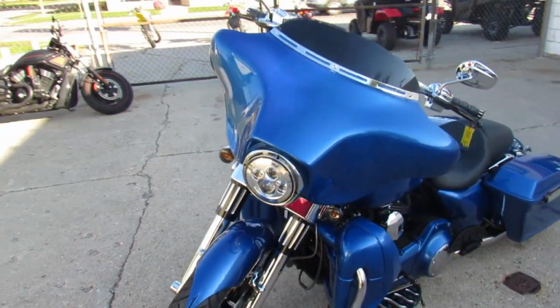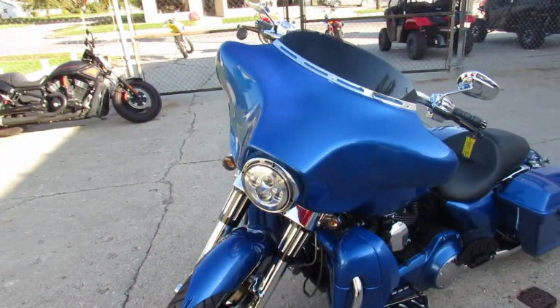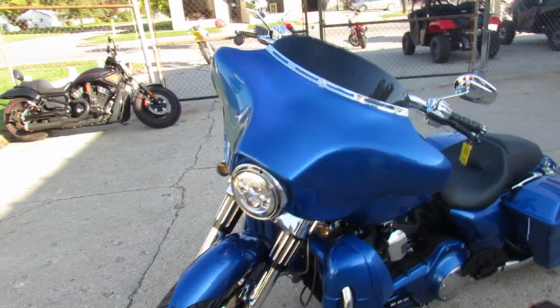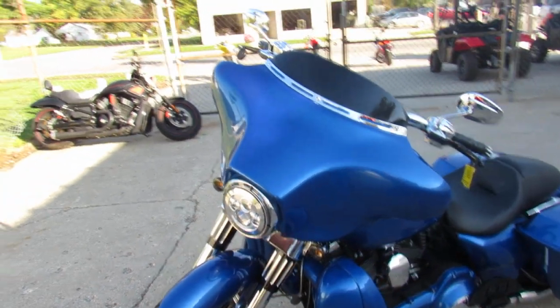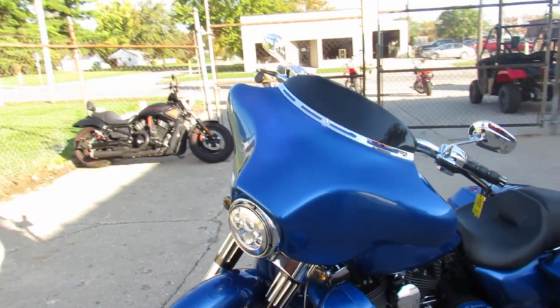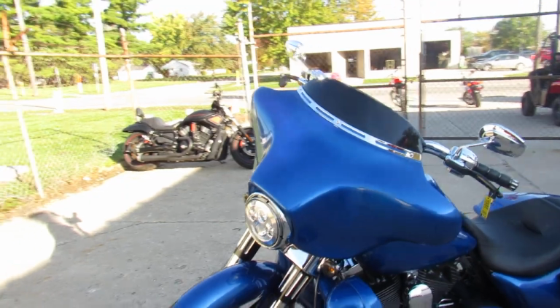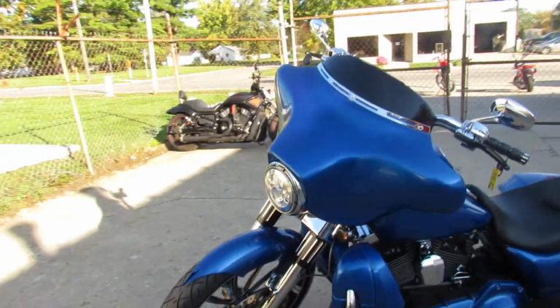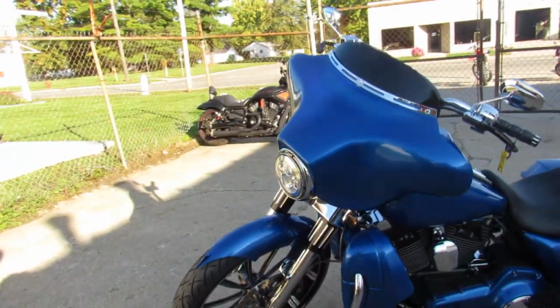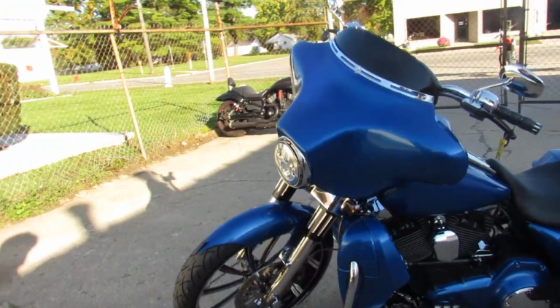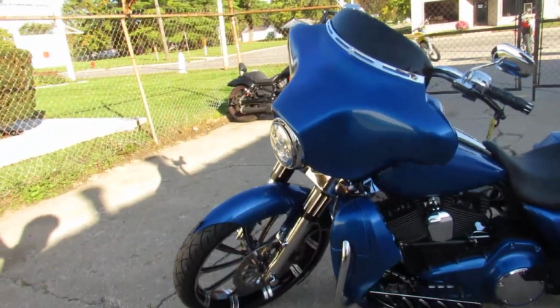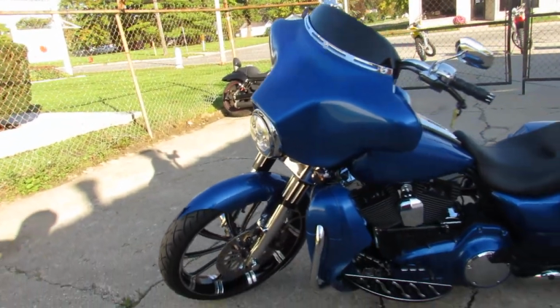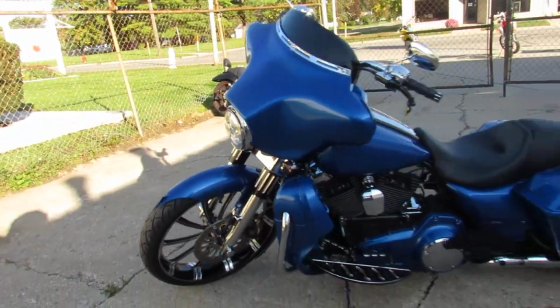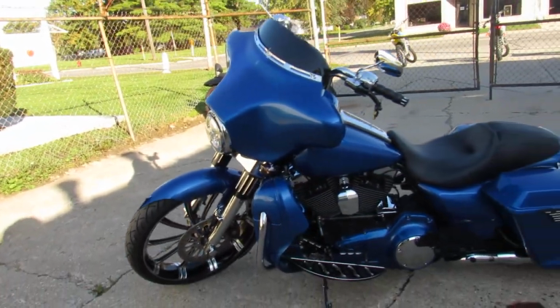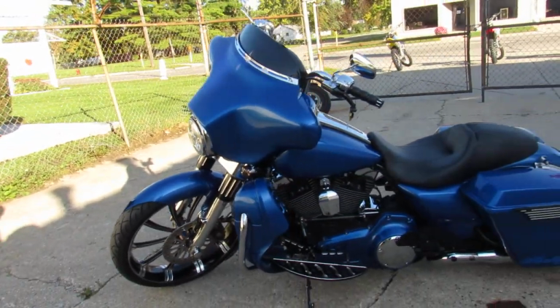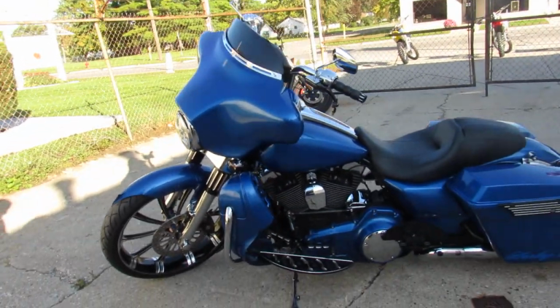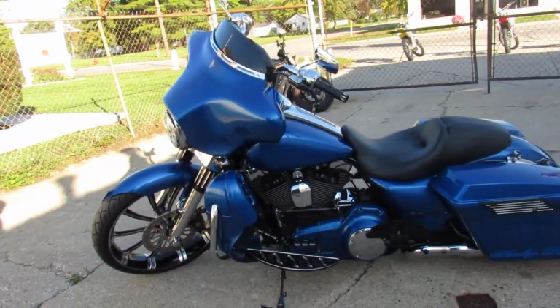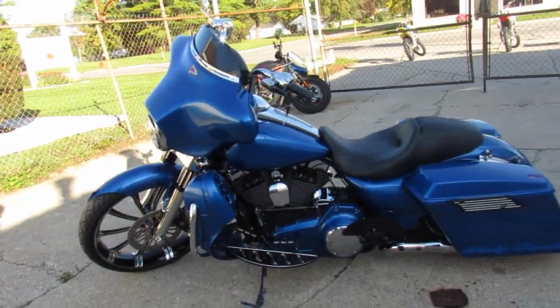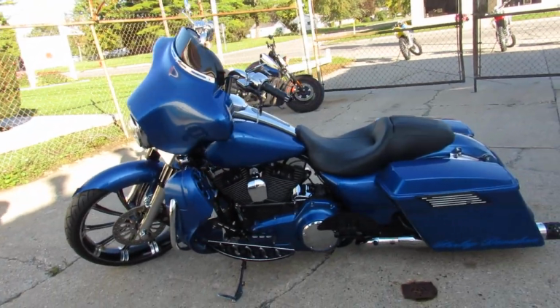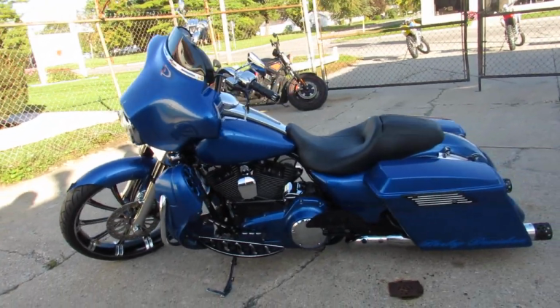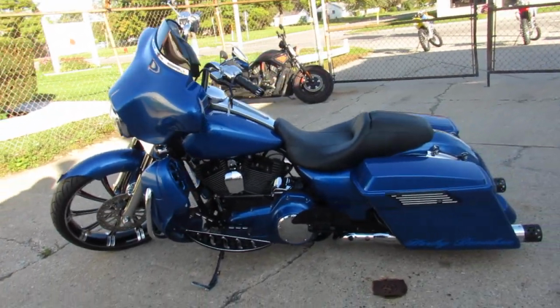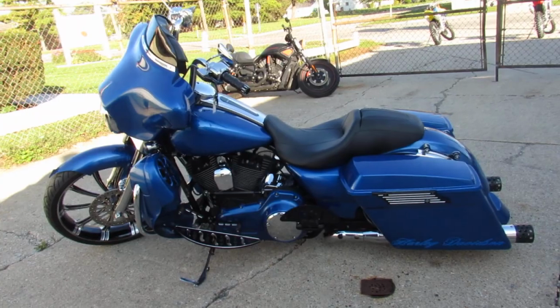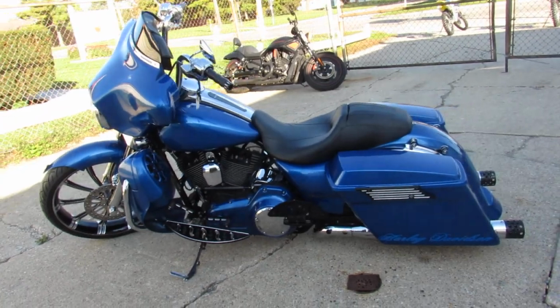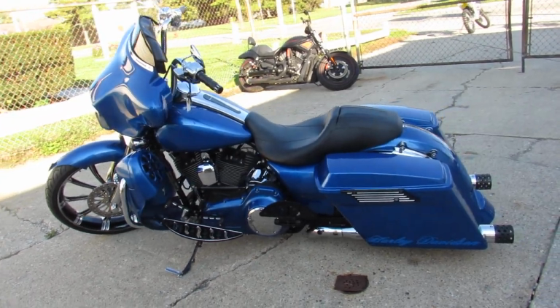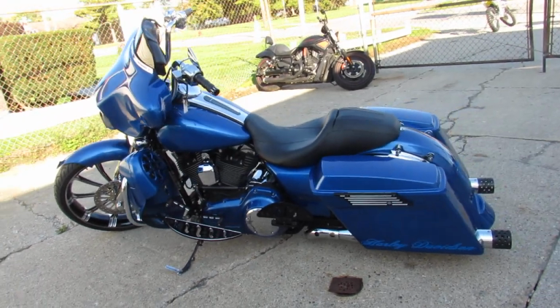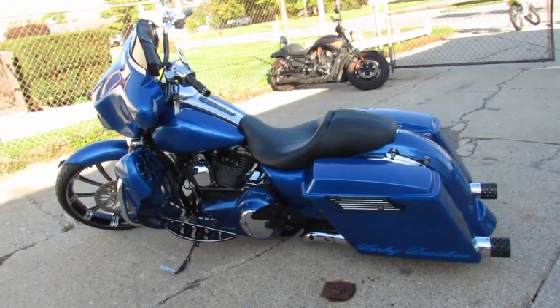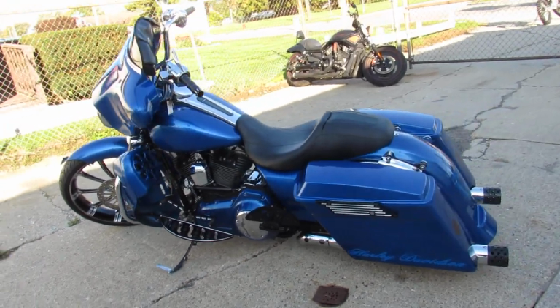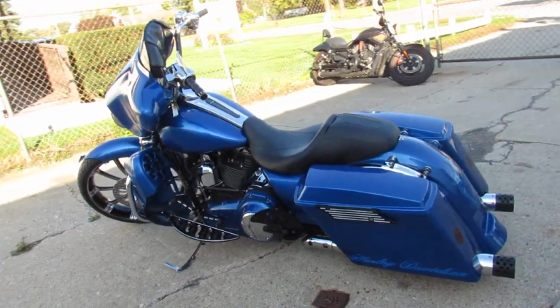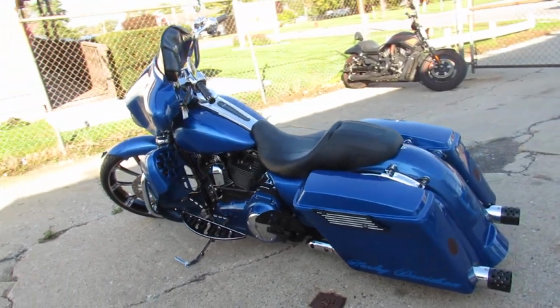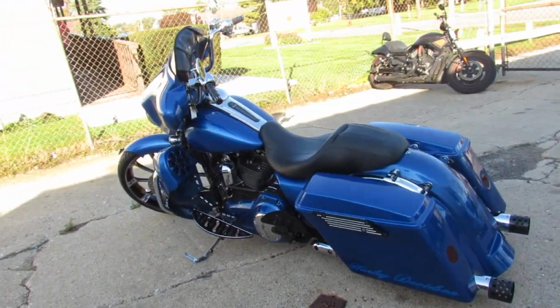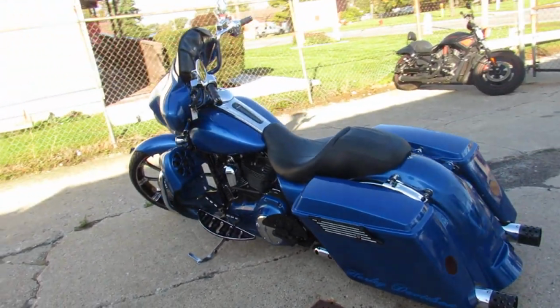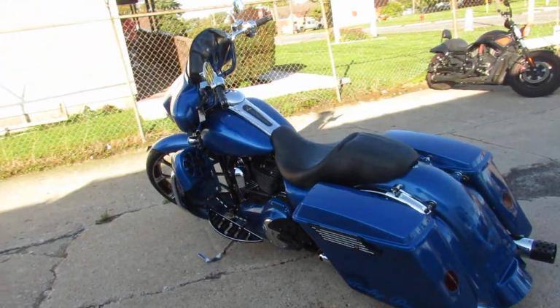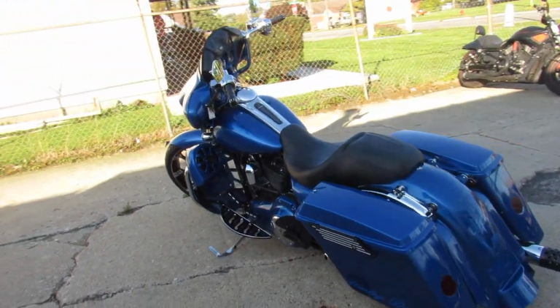It's got the 23-inch mag wheel. Extended saddlebag, extended rear fender, and much more, guys. It's a big wheel bagger, and it's got it all.